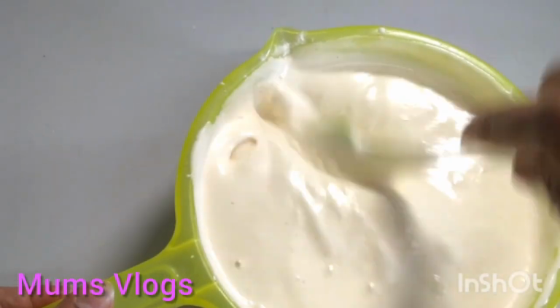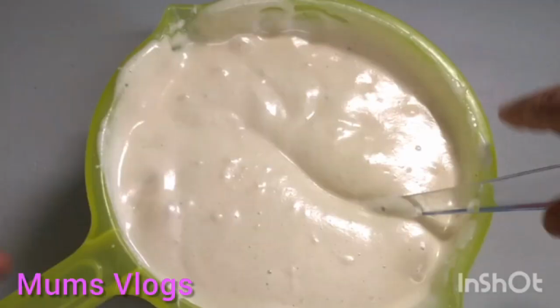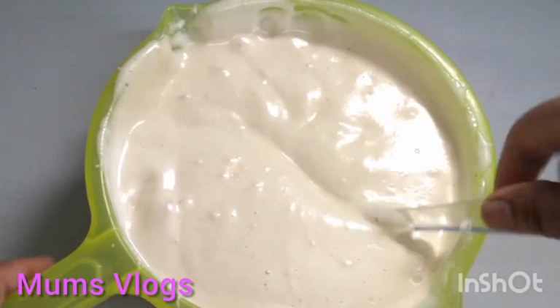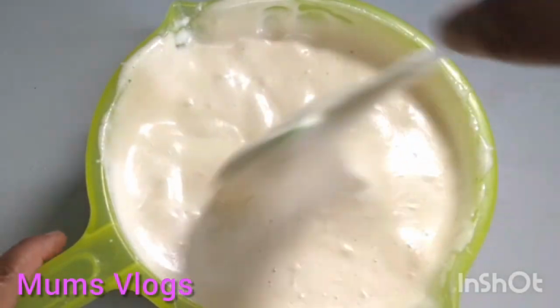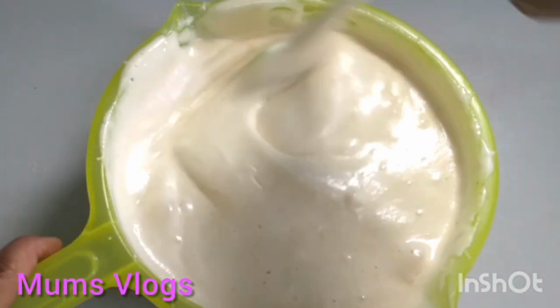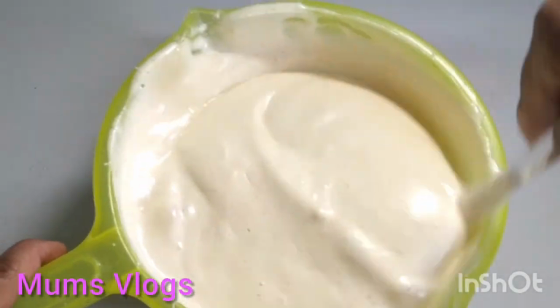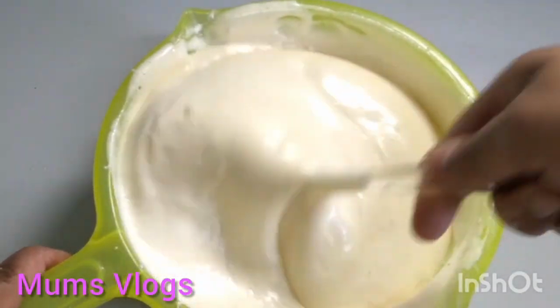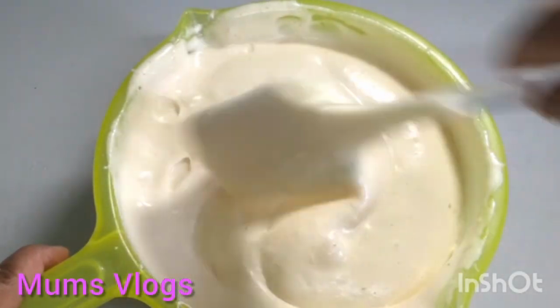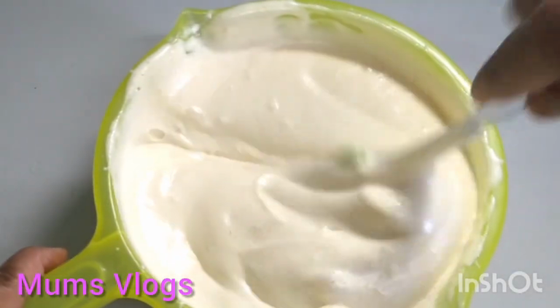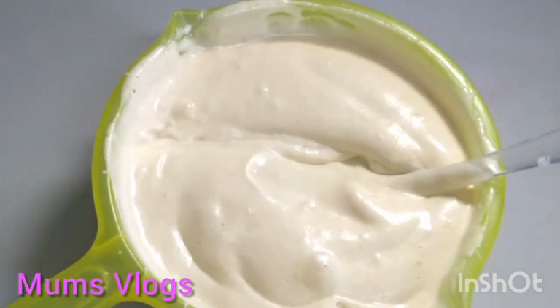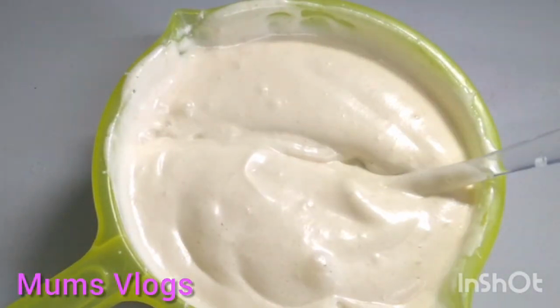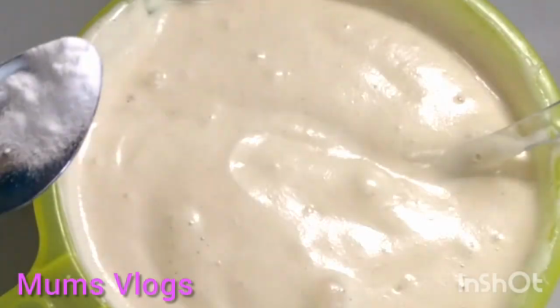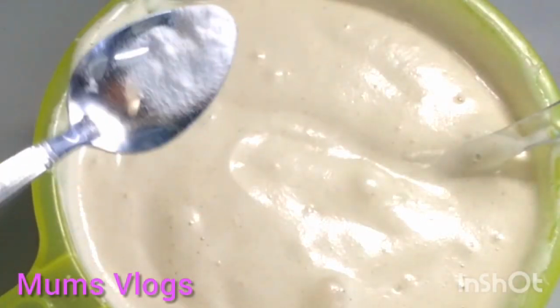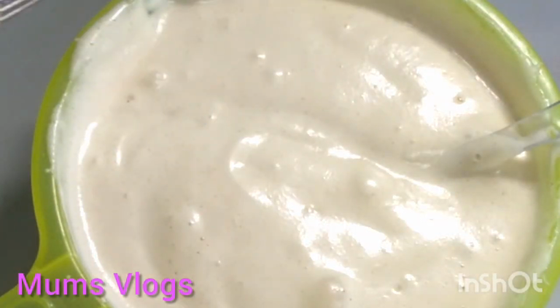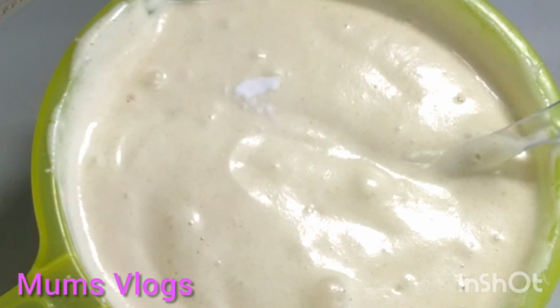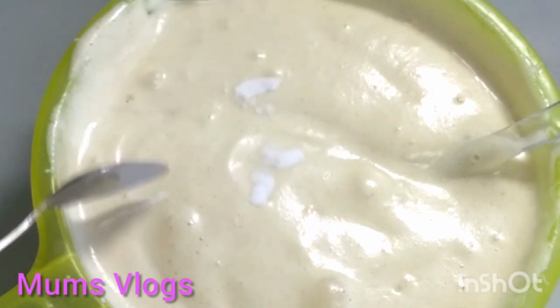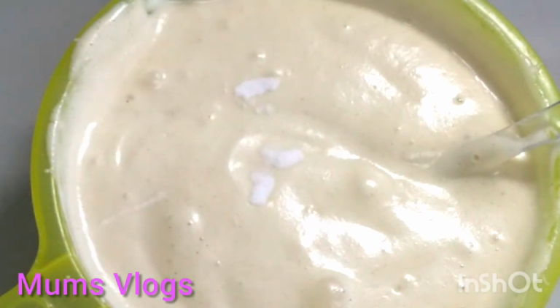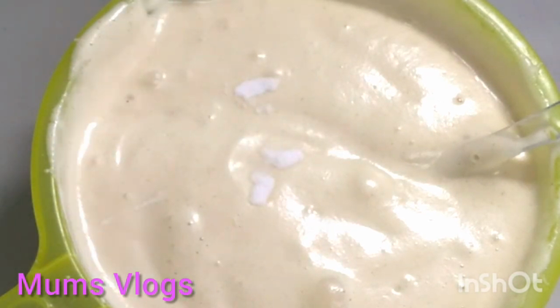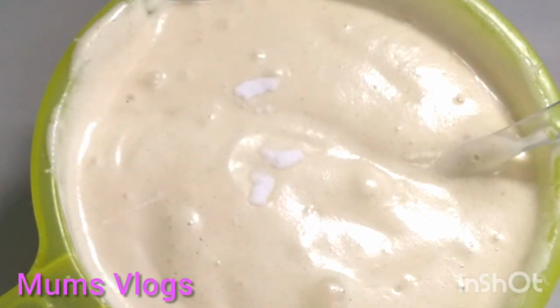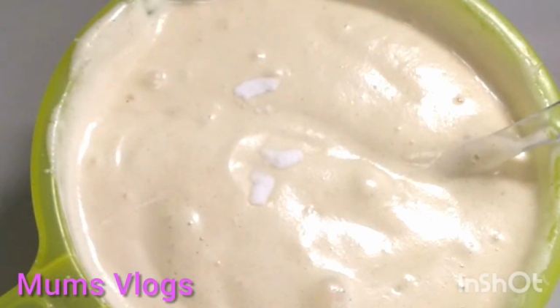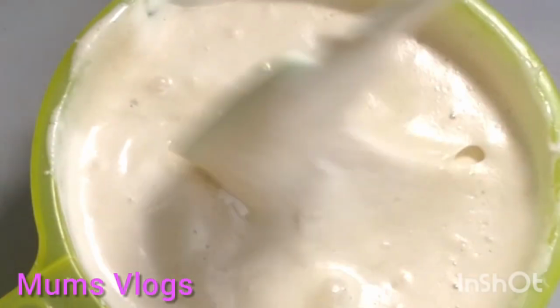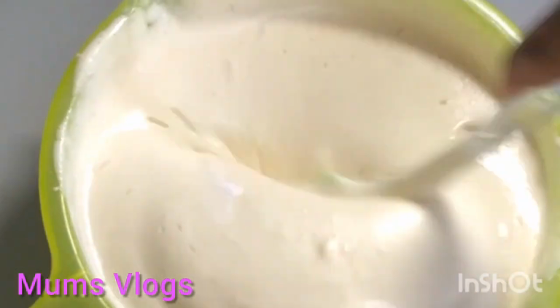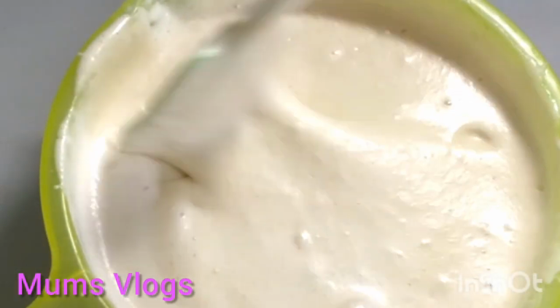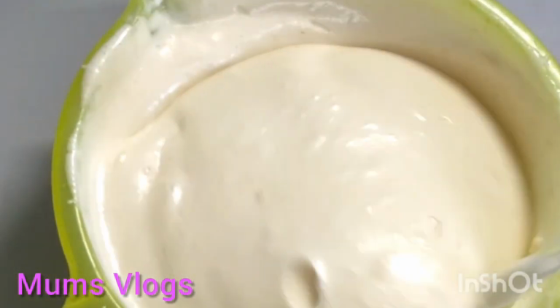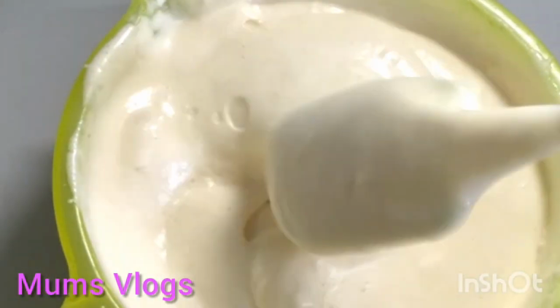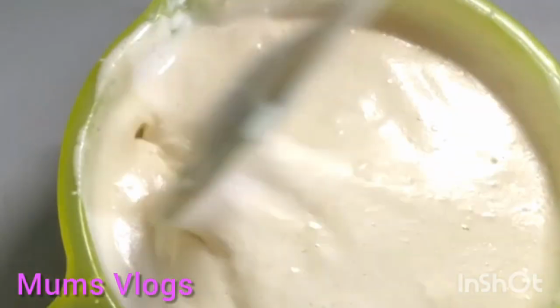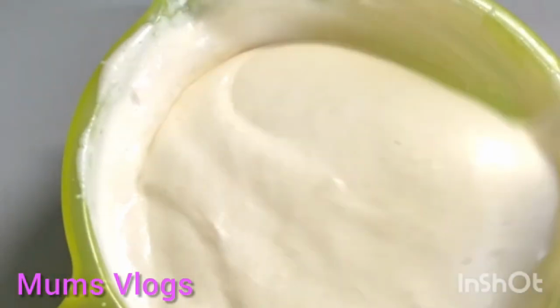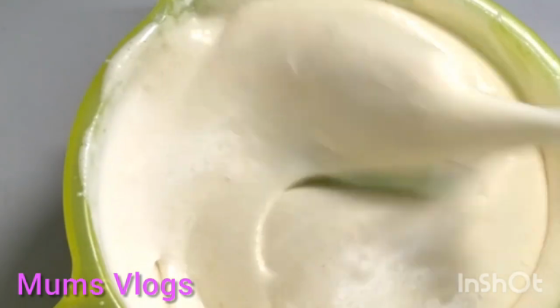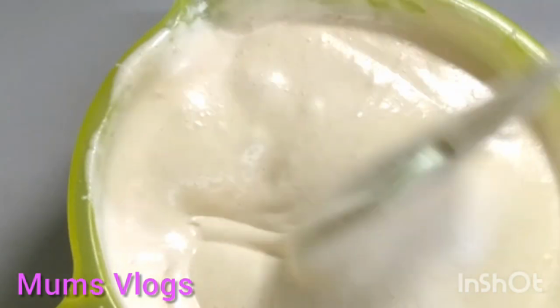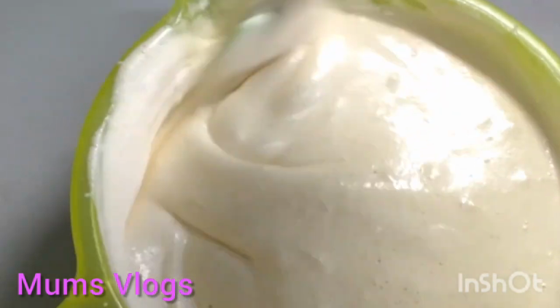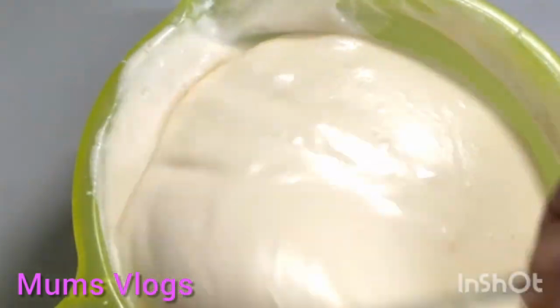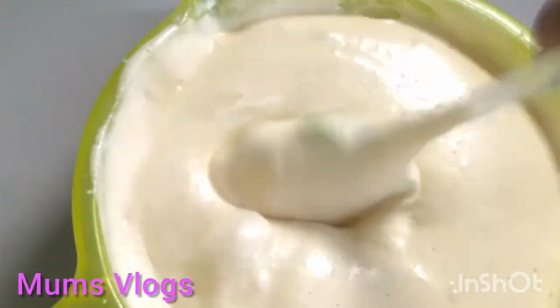Add 1 tablespoon of baking soda. Mix it well with baking soda.